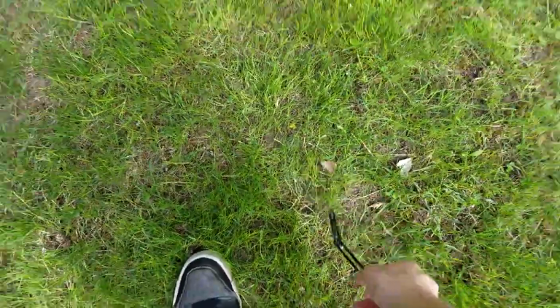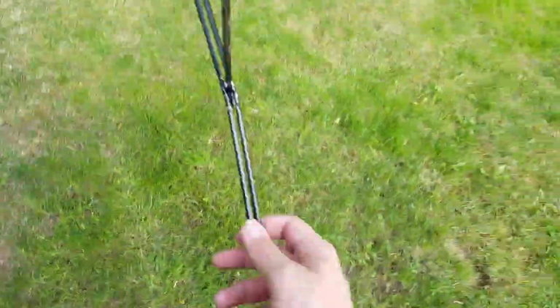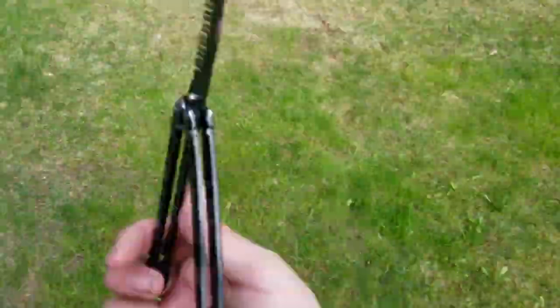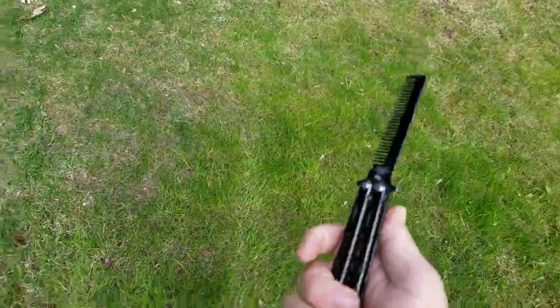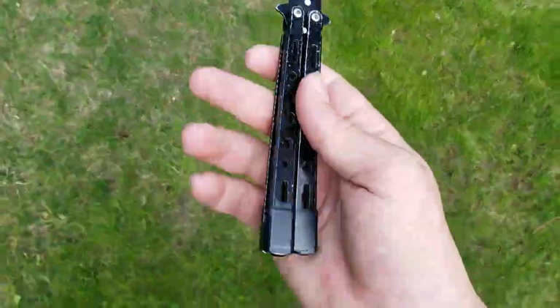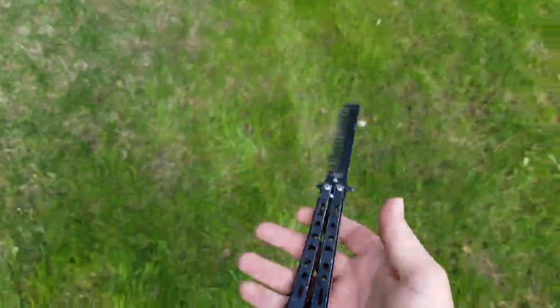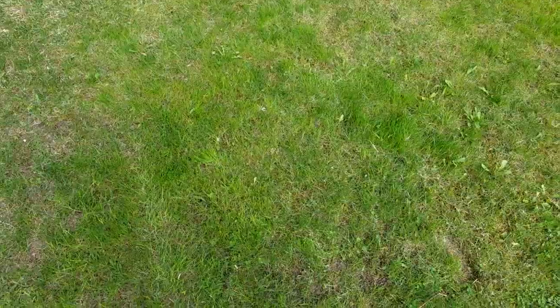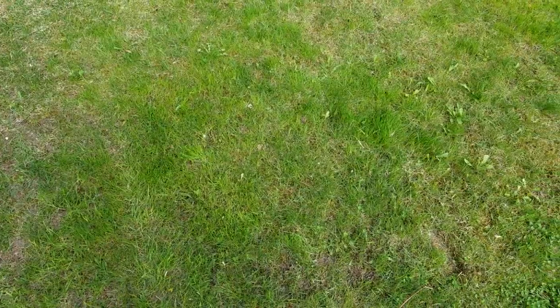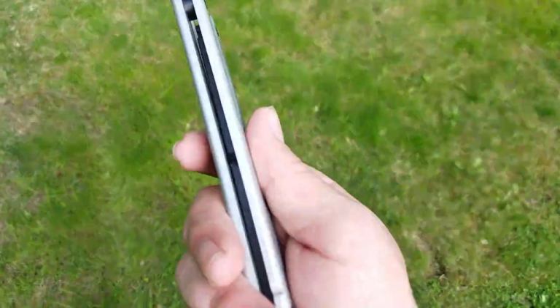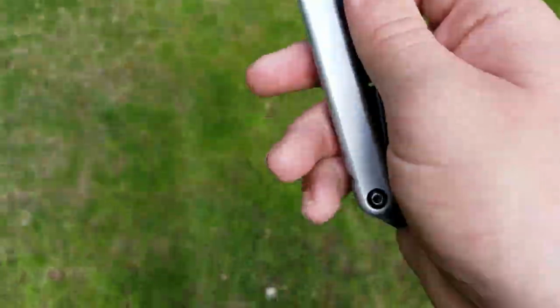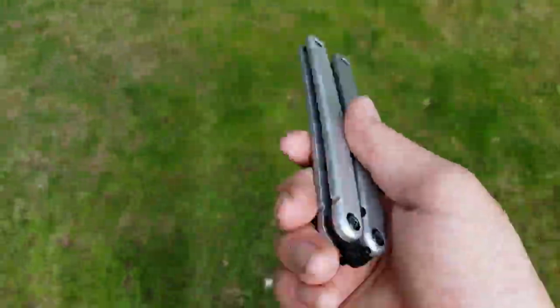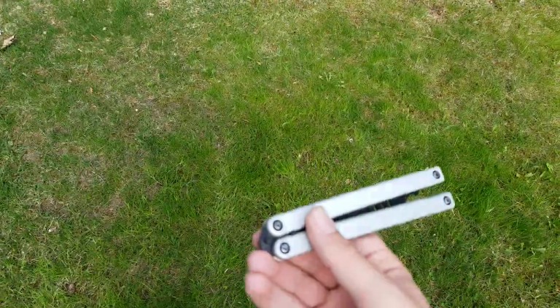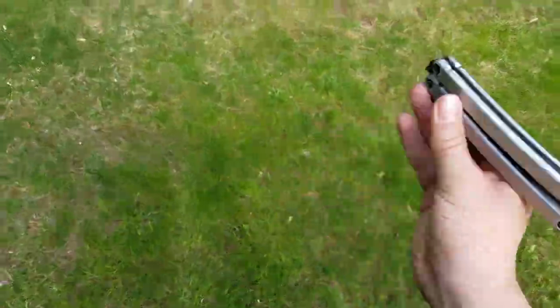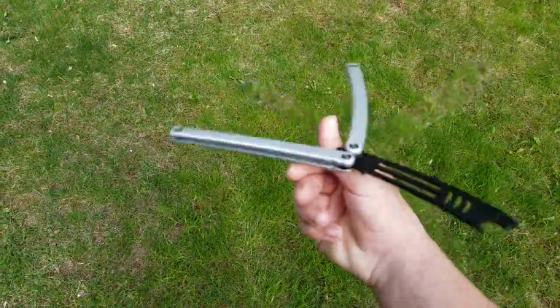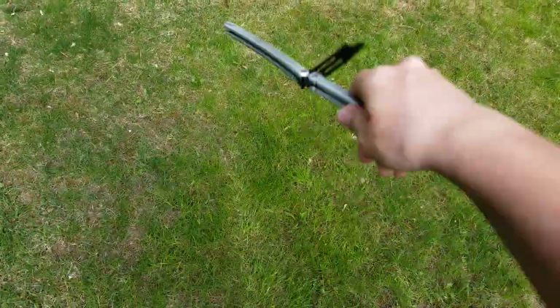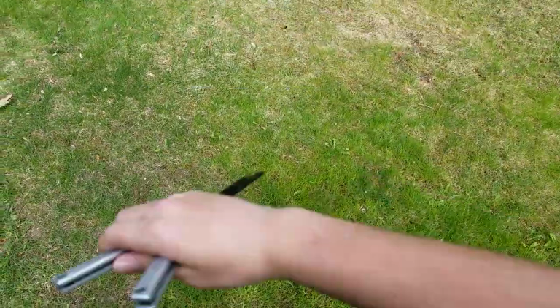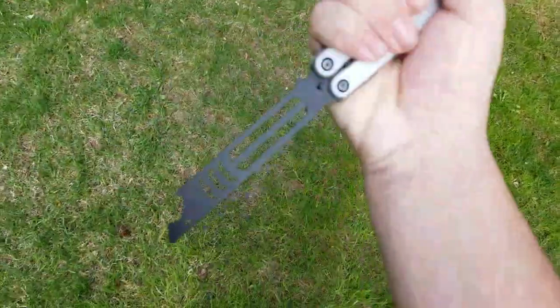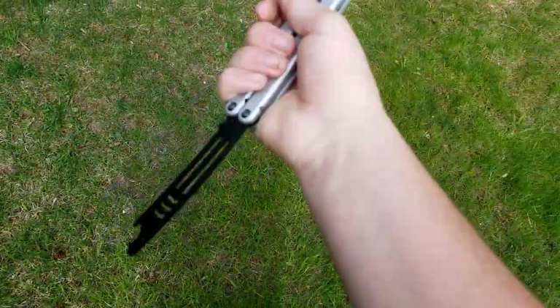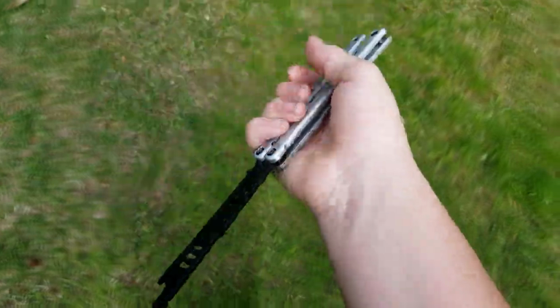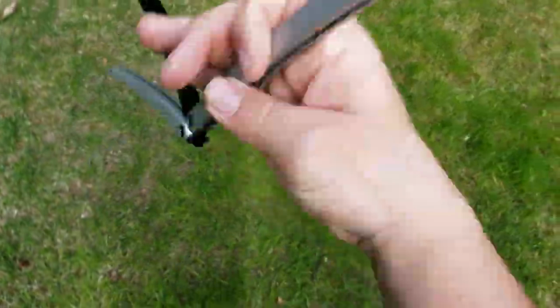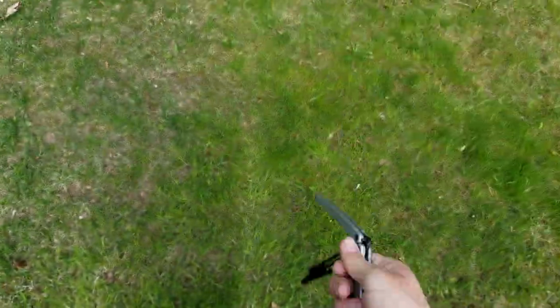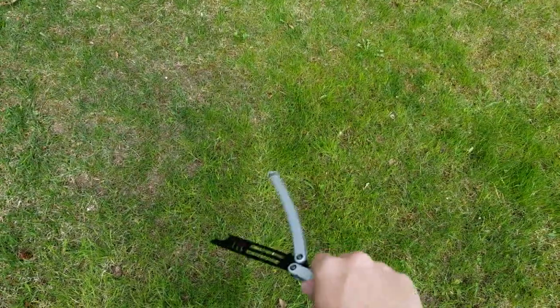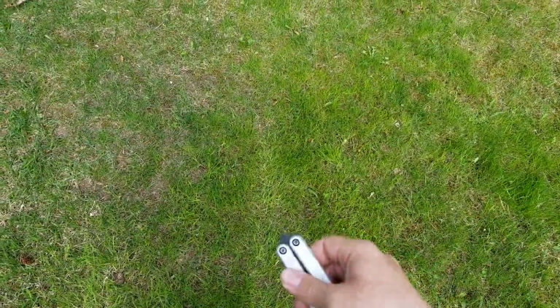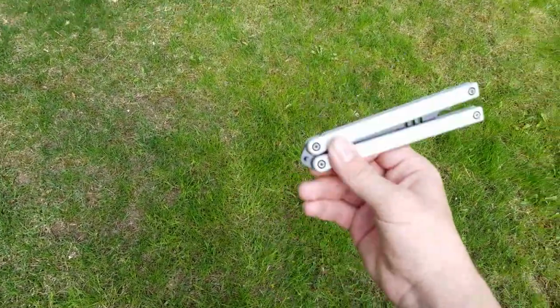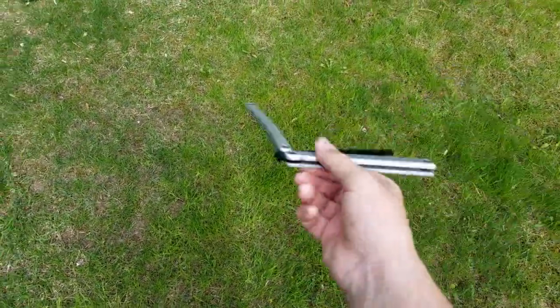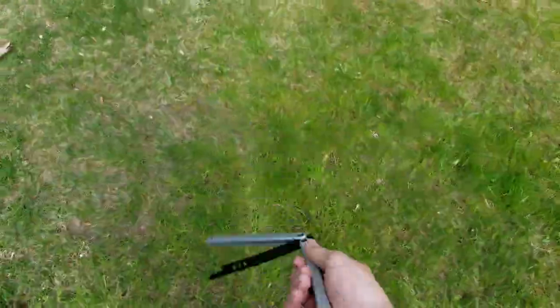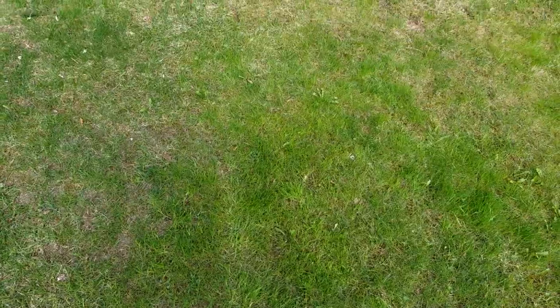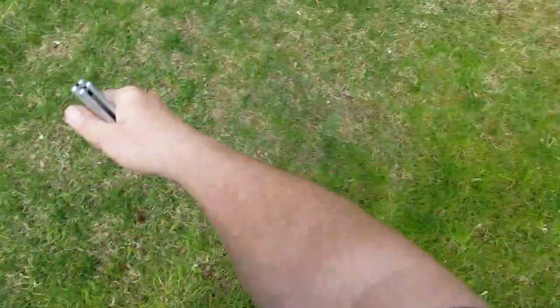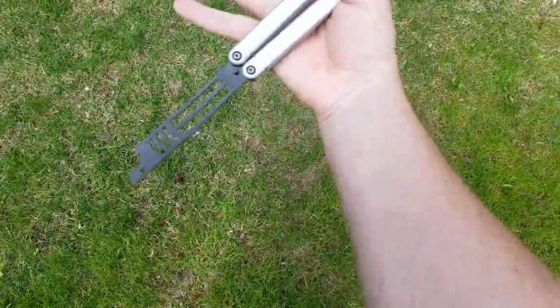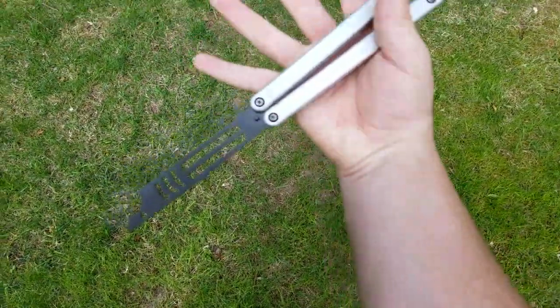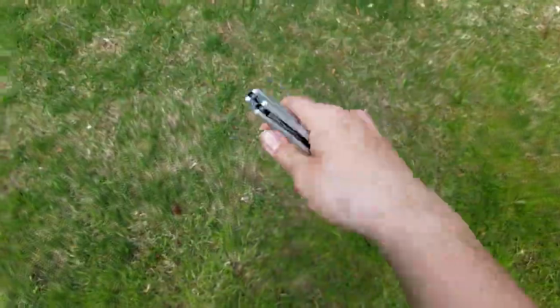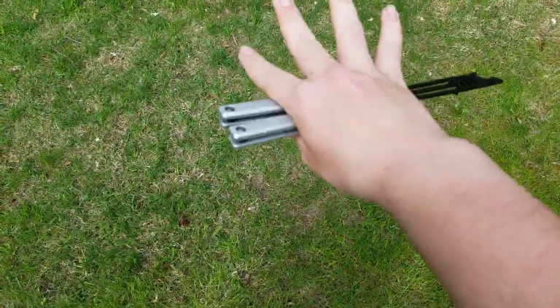That's how you learn the throw, and now I'll teach you the catch. The catch can be done ice pick — like that. So you want to throw it sideways and catch it like that.